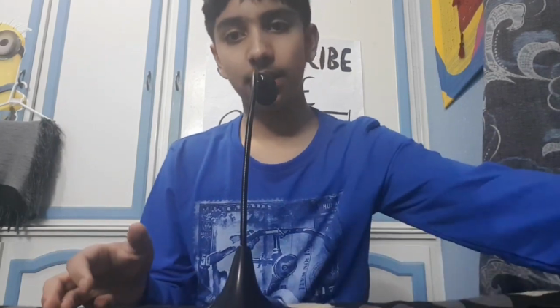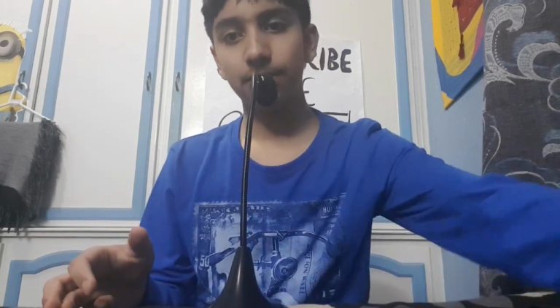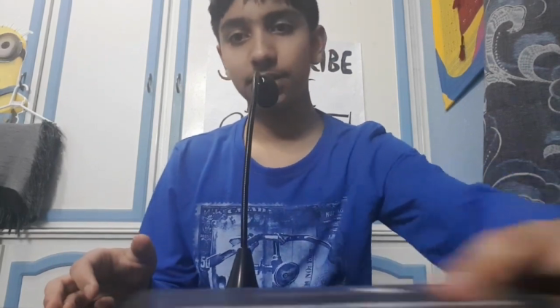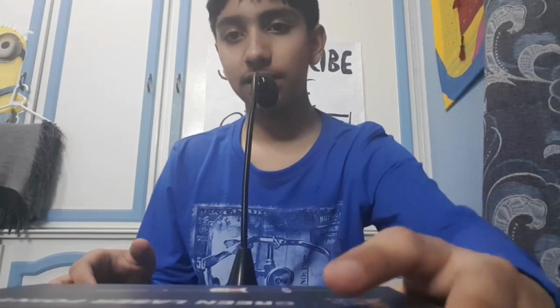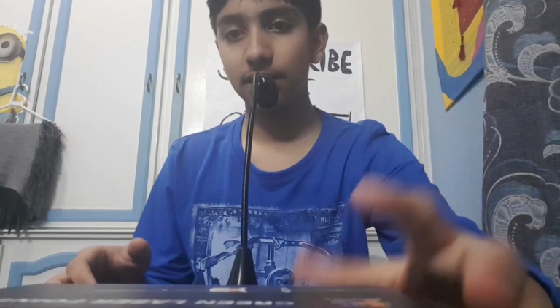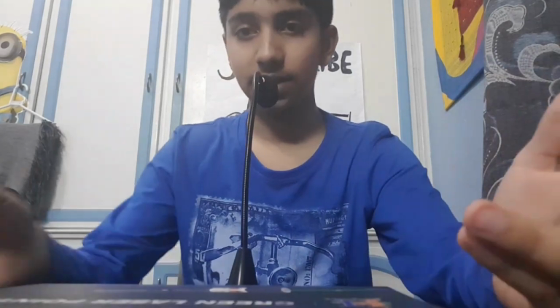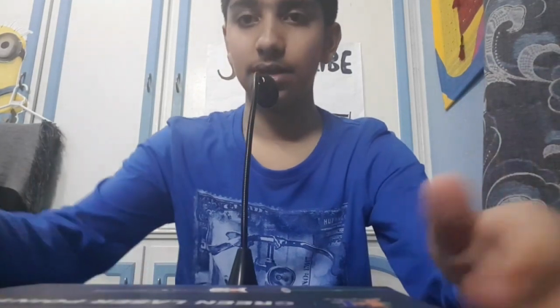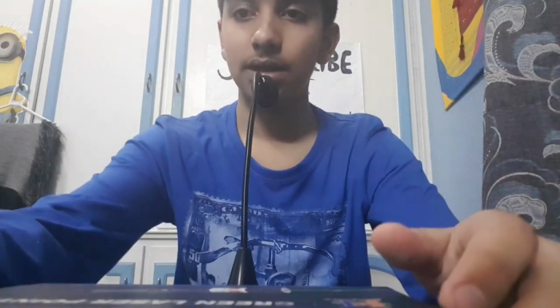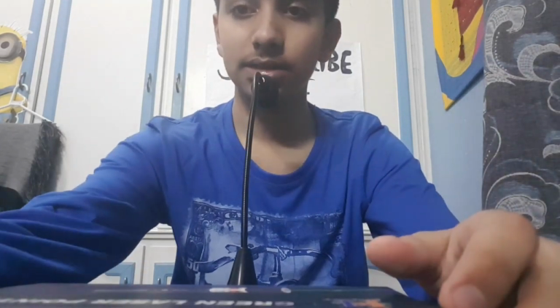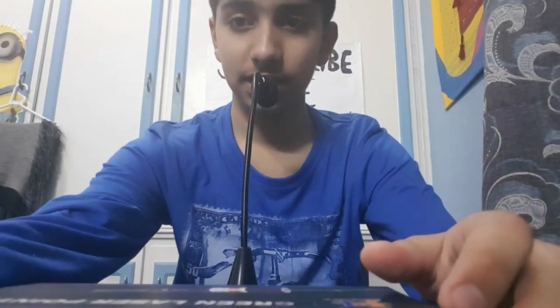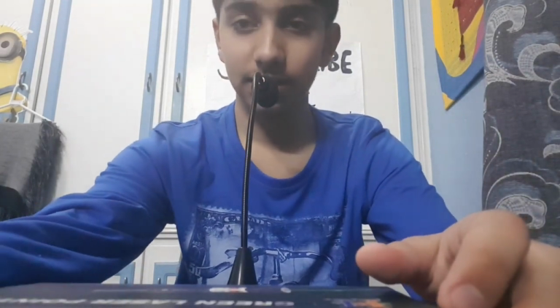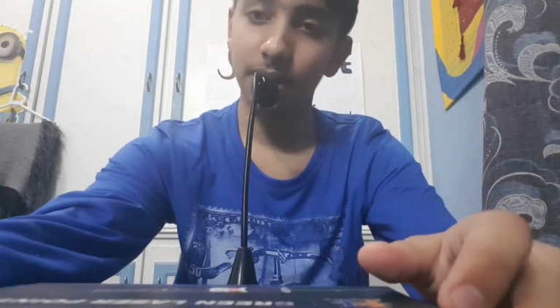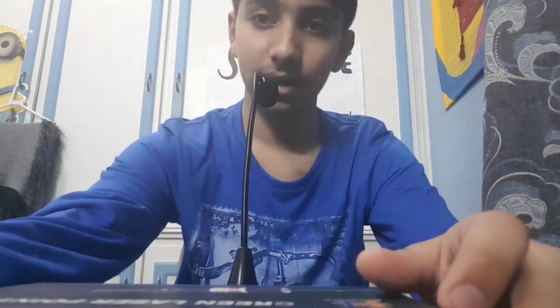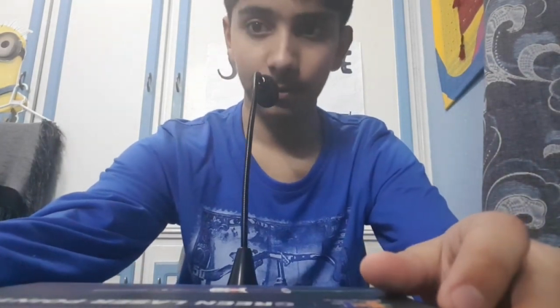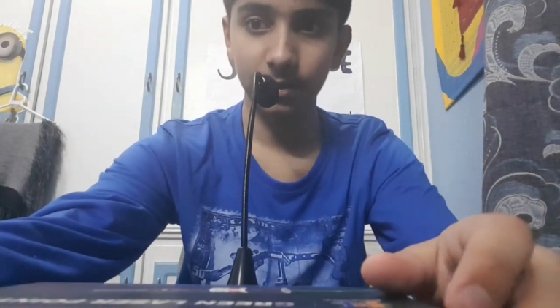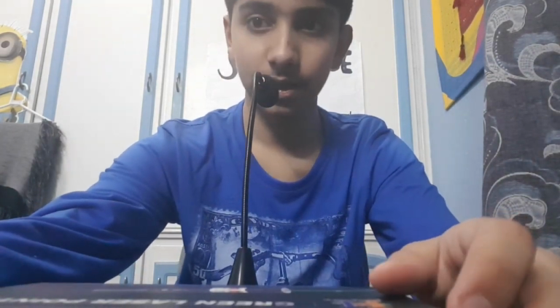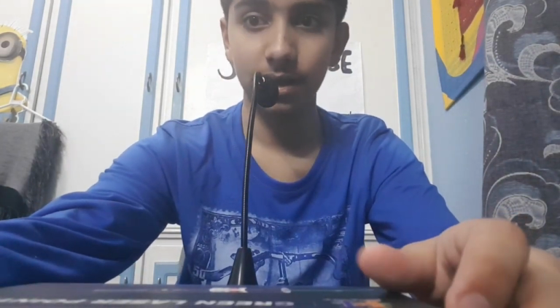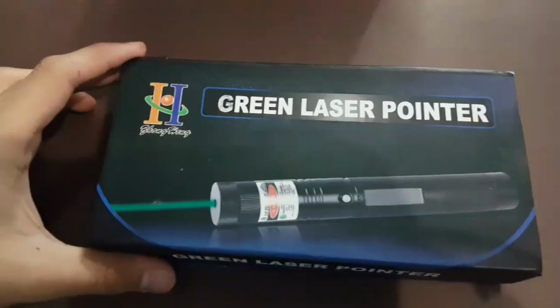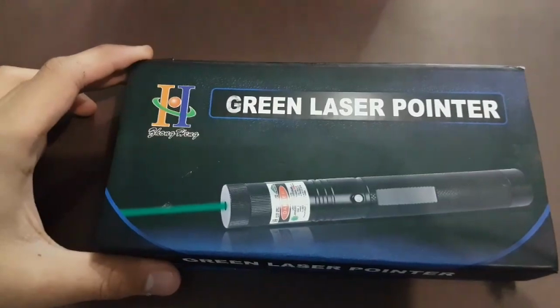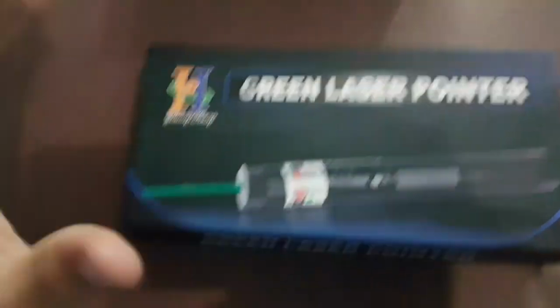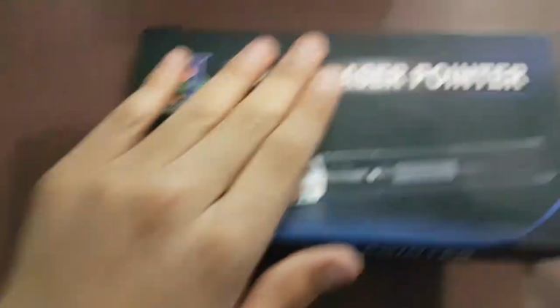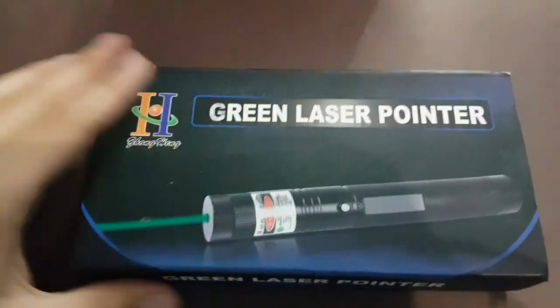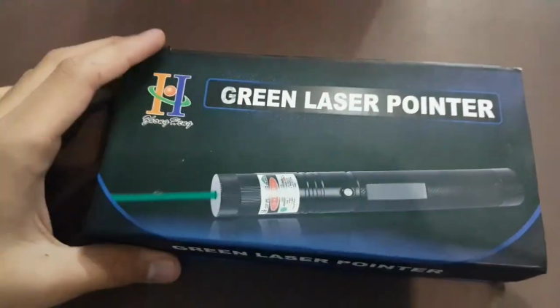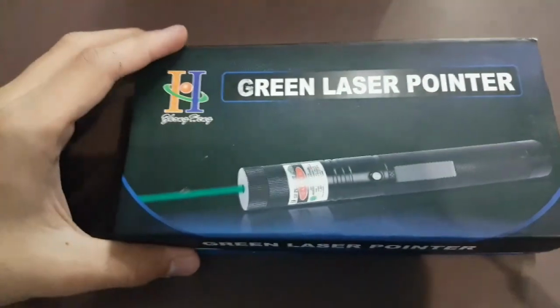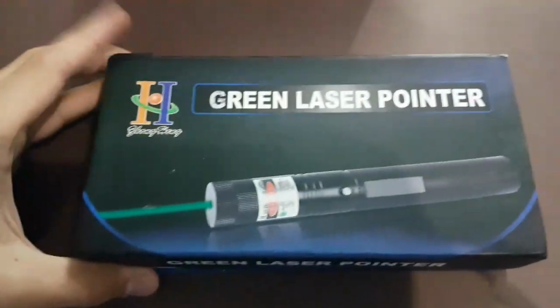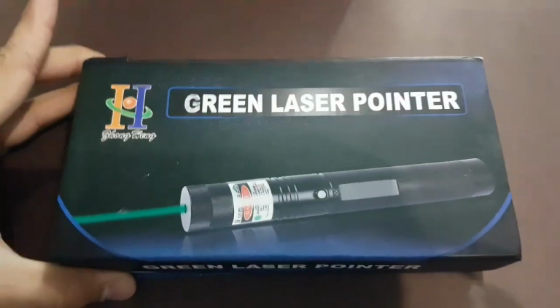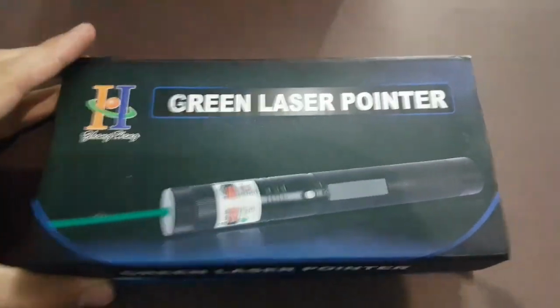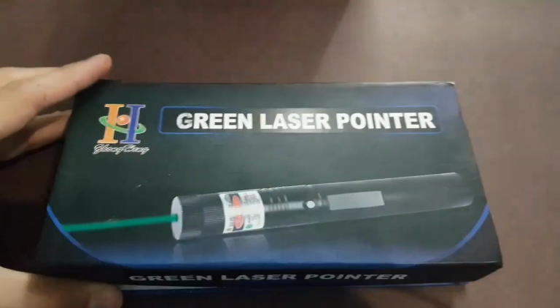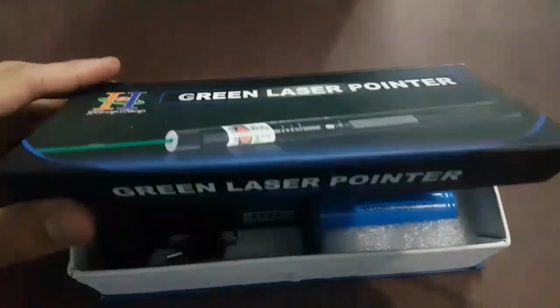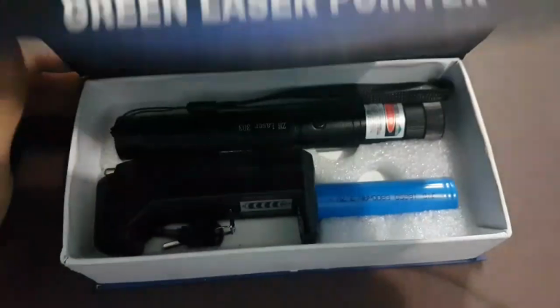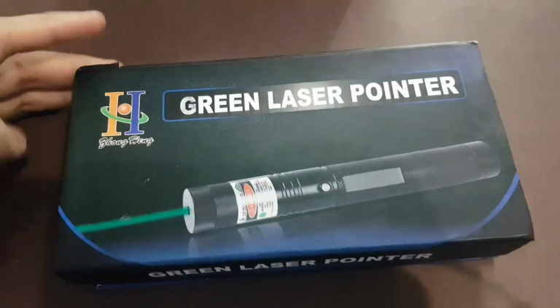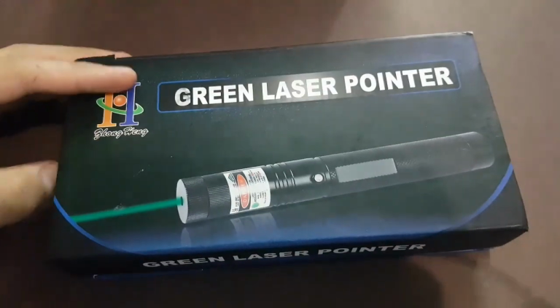We have unboxed this. We have to give you a closer look — with this we will be able to give you a closer look. Guys, this is a bag. You can see it. It's a proper packing.